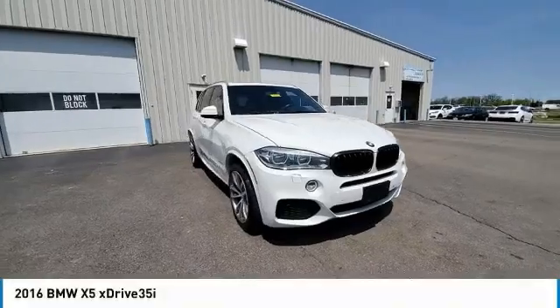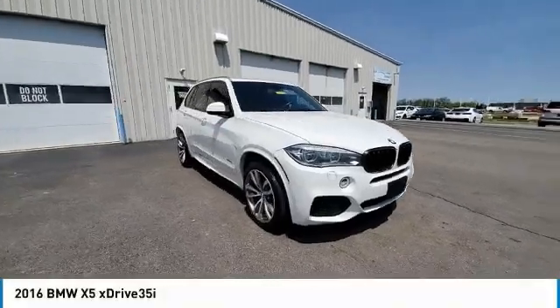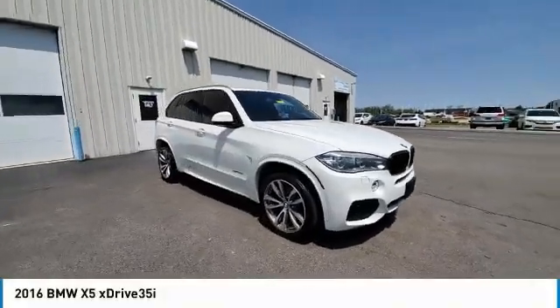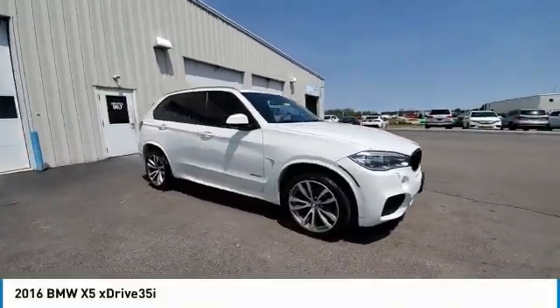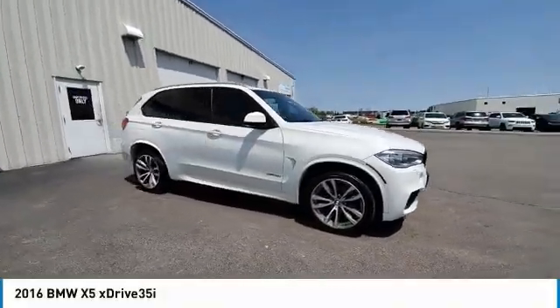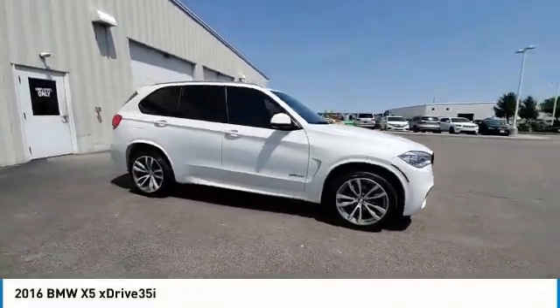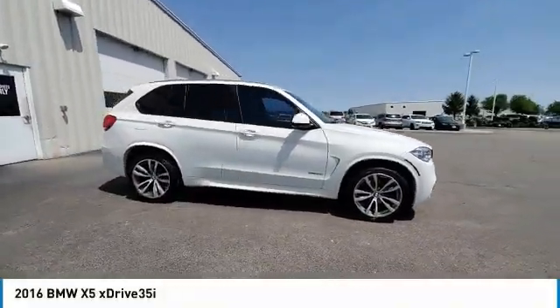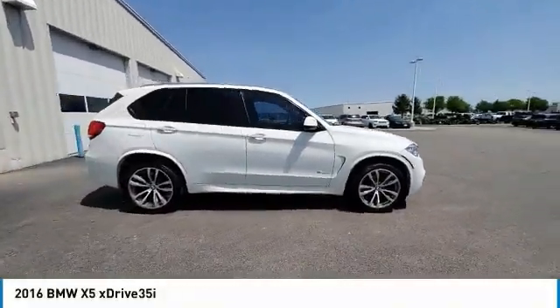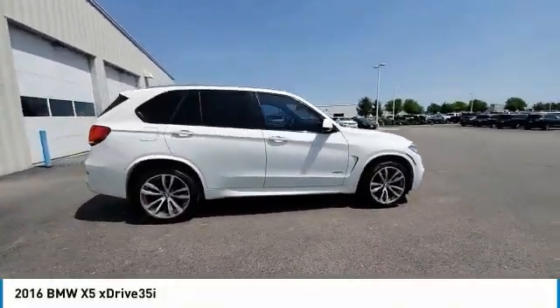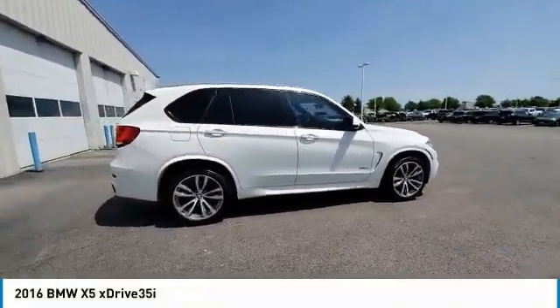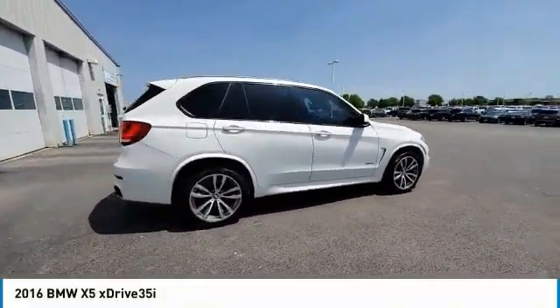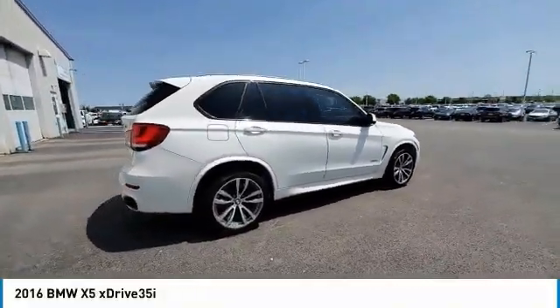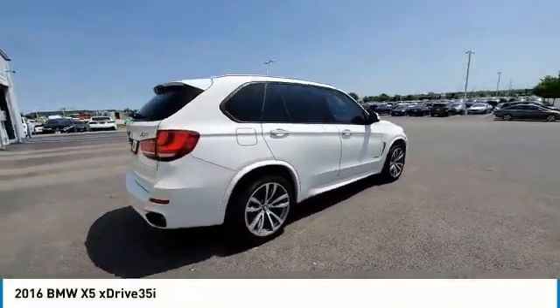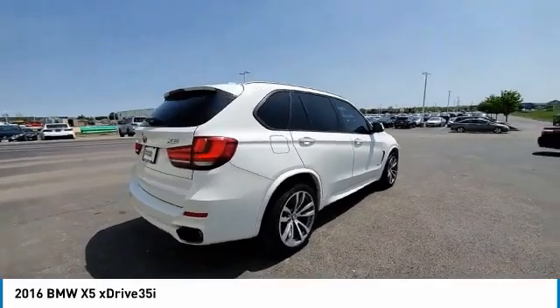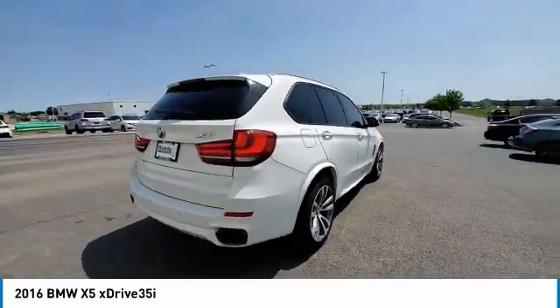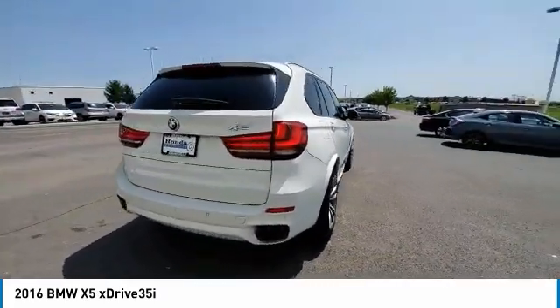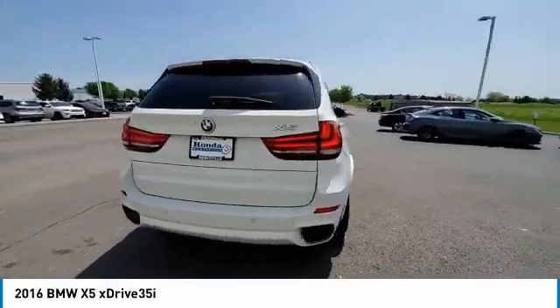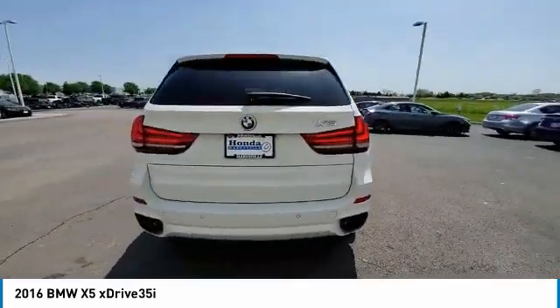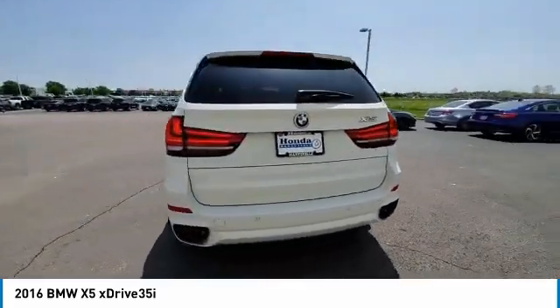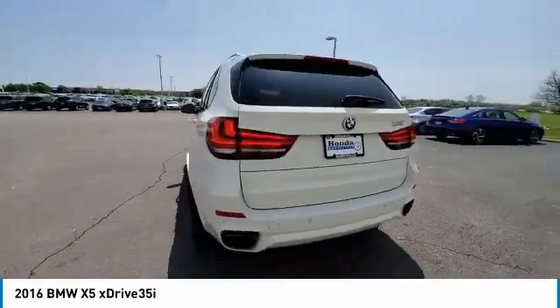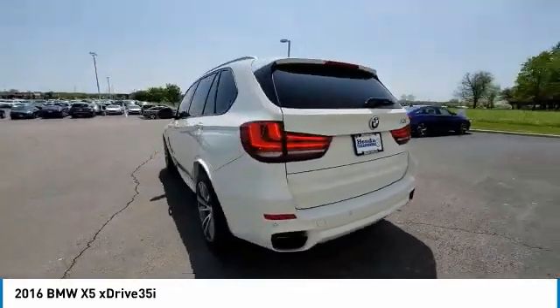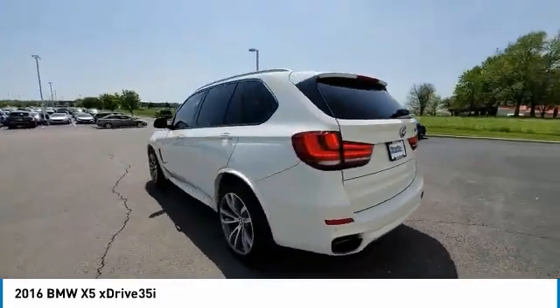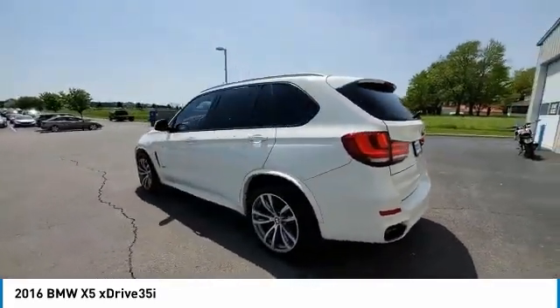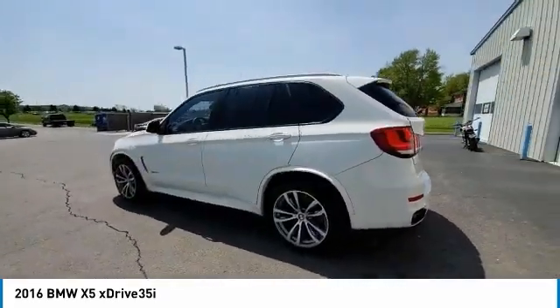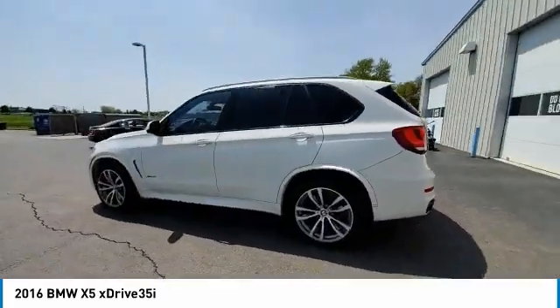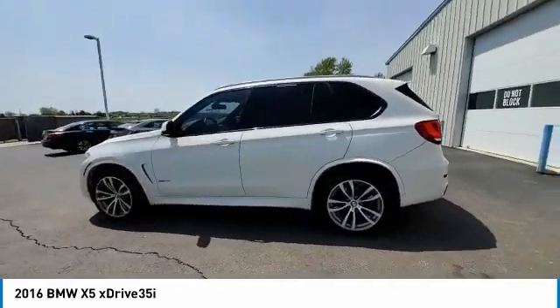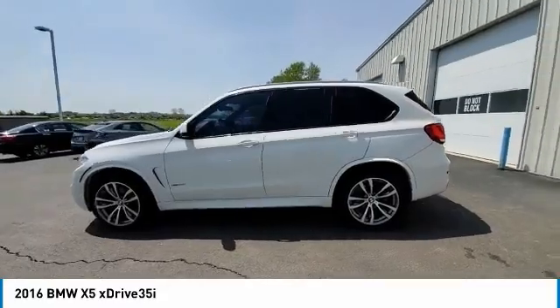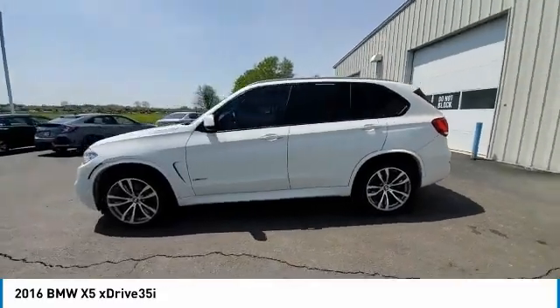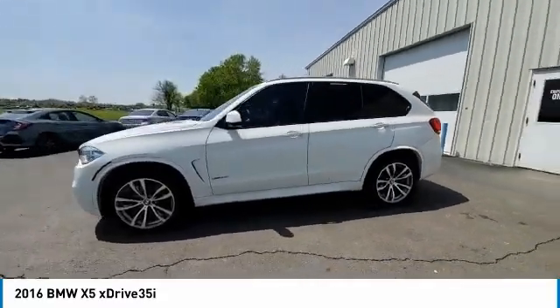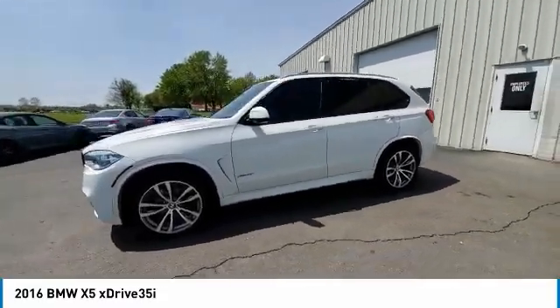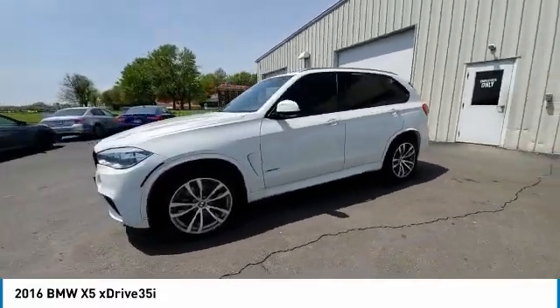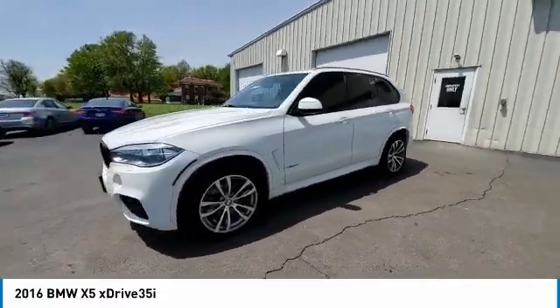You are going to love the 2016 X5. The BMW X5 is an award-winning performance, space, and efficiency vehicle. This vehicle has less than 120,000 miles.